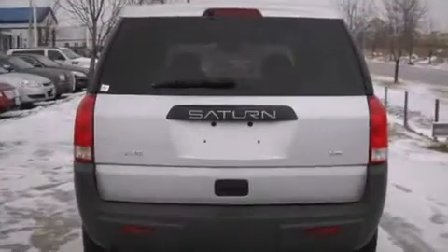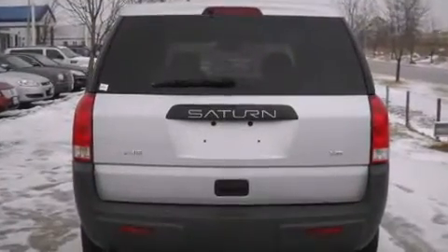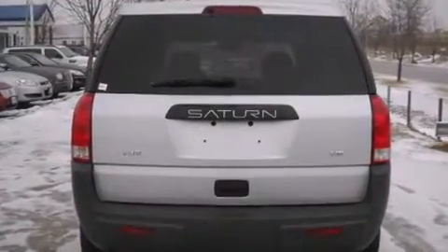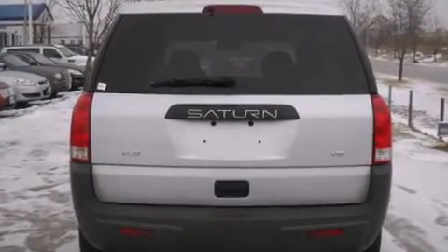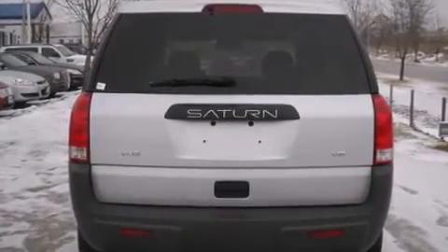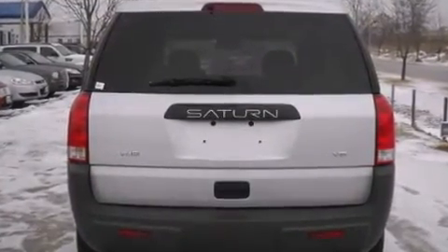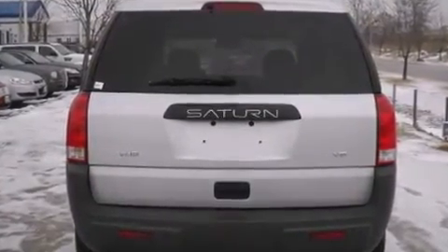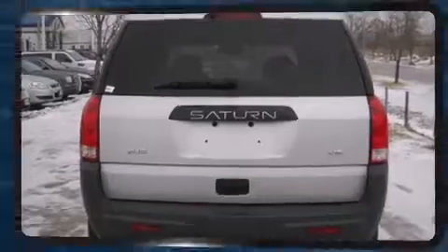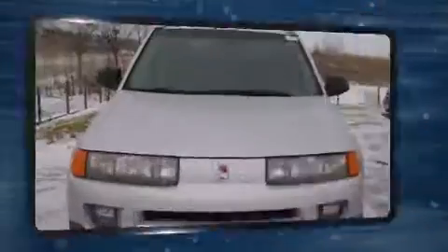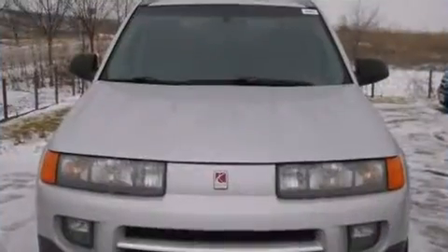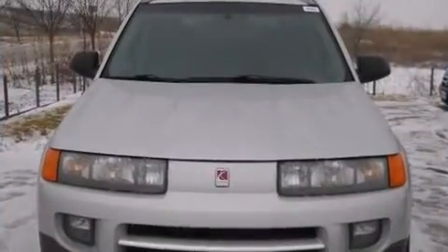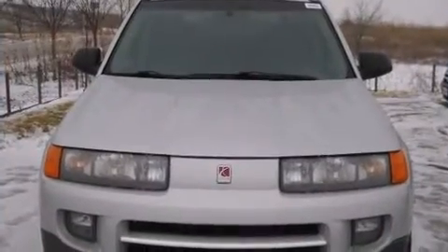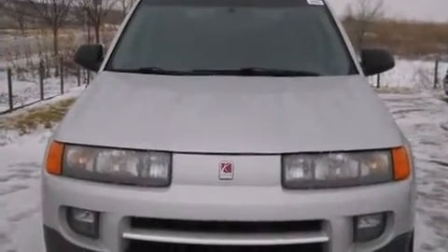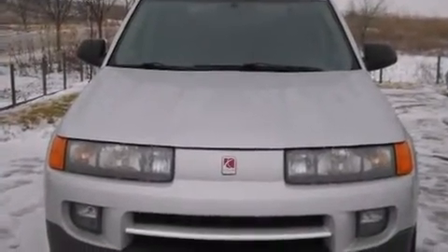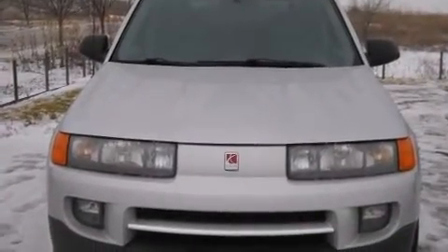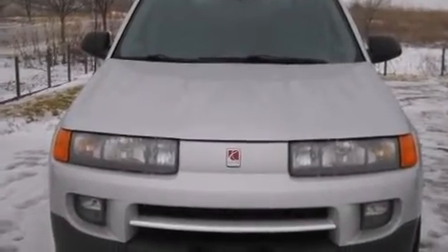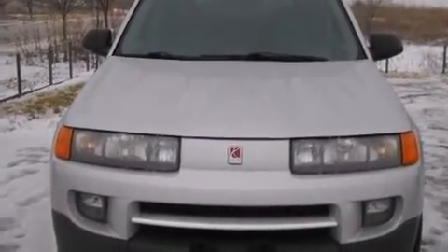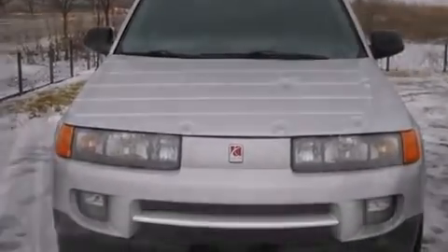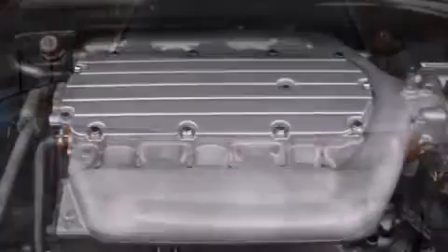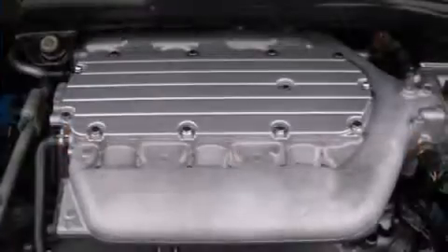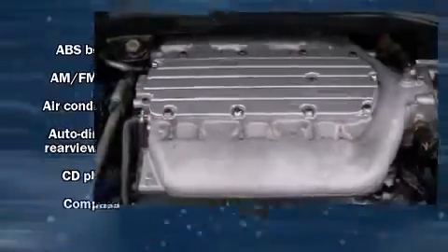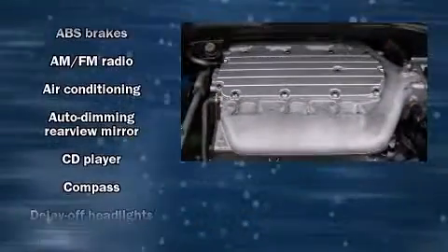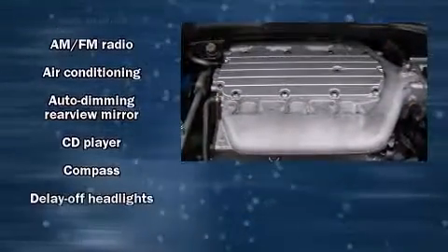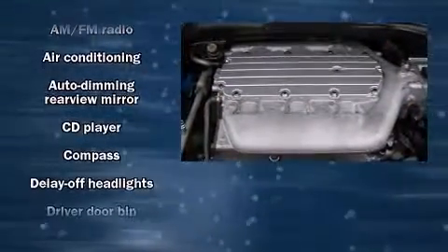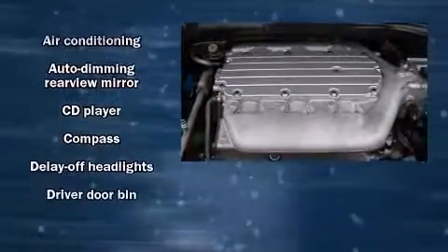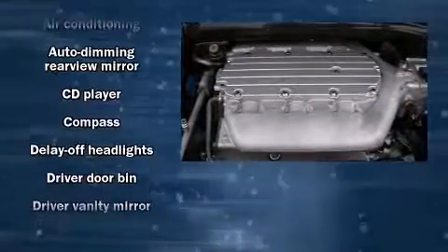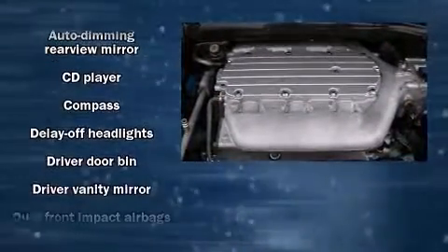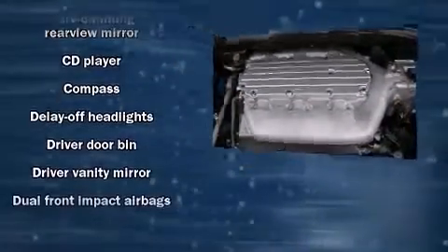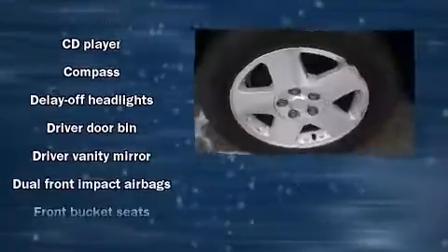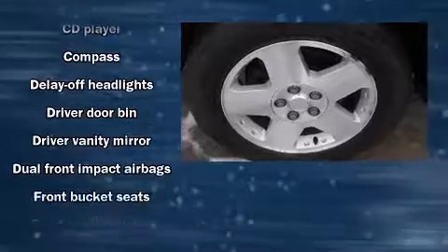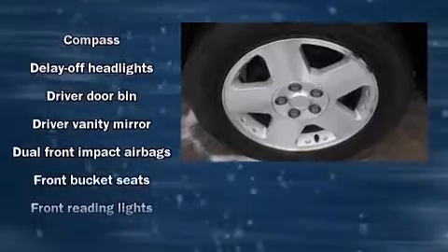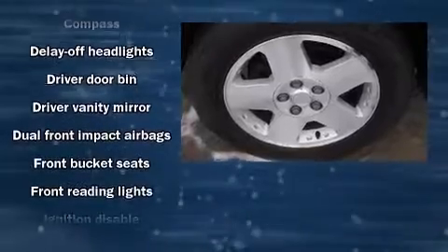It's equipped with tons of terrific amenities, but it won't break your budget, such as remote keyless entry, a rear window wiper, a leather steering wheel, an automatic dimming rear-view mirror, front fog lights, and power windows.